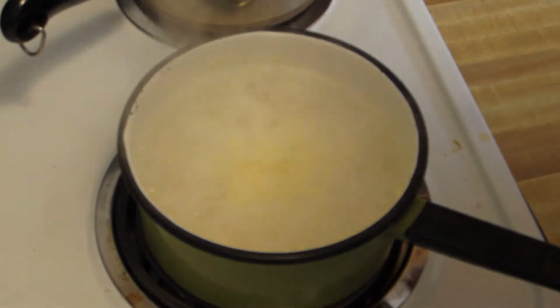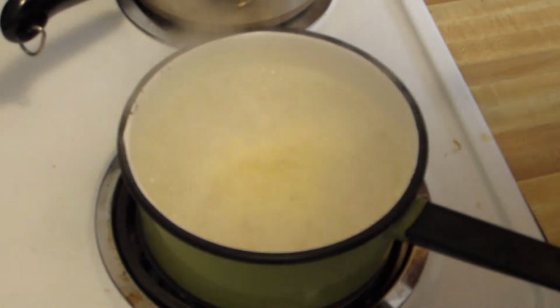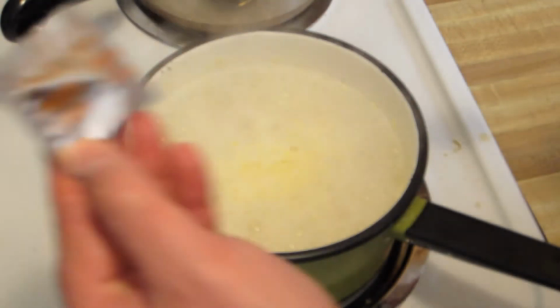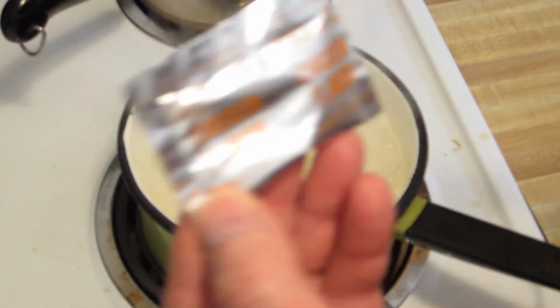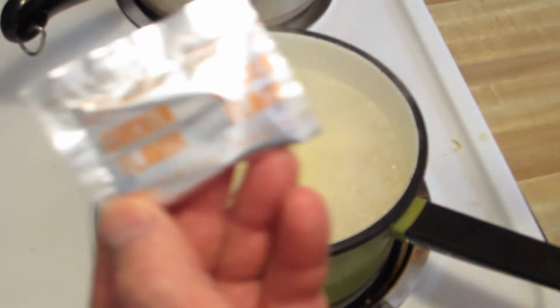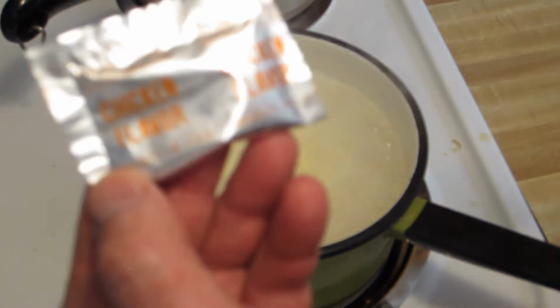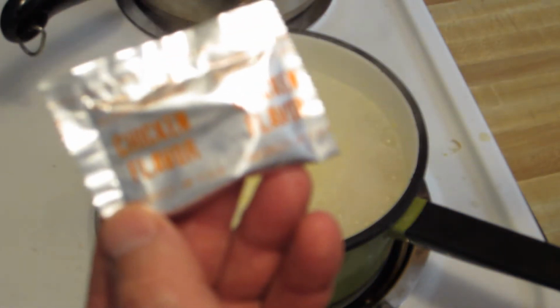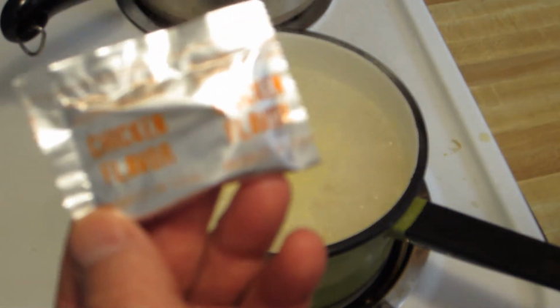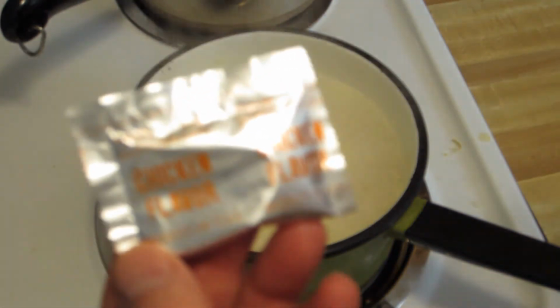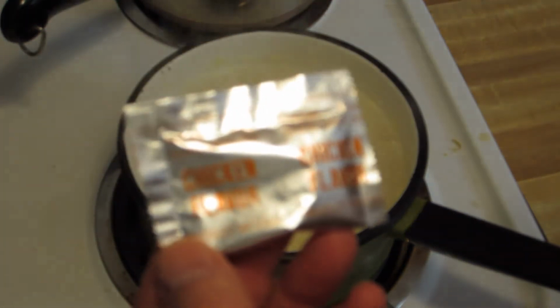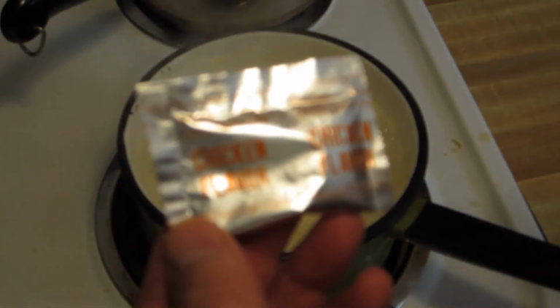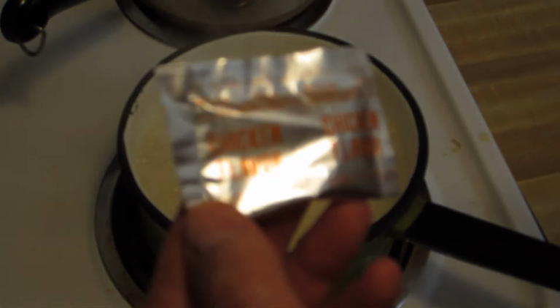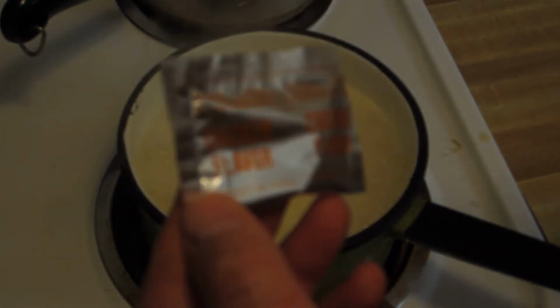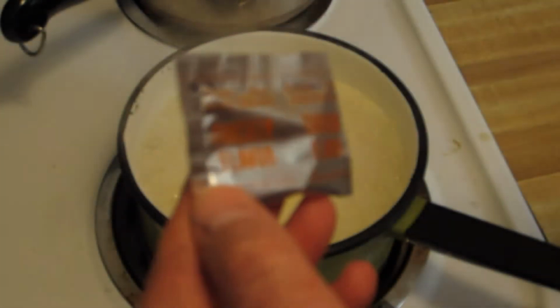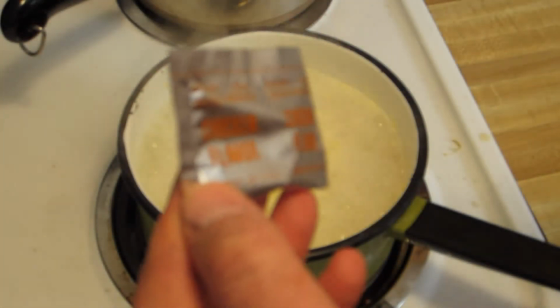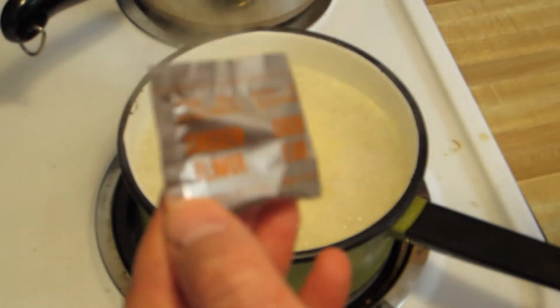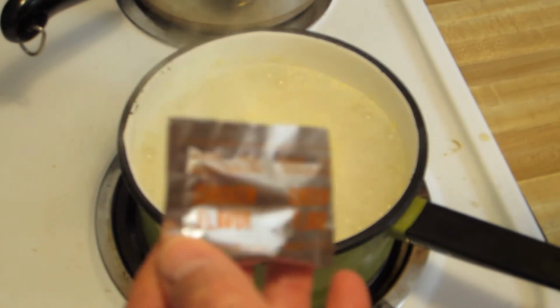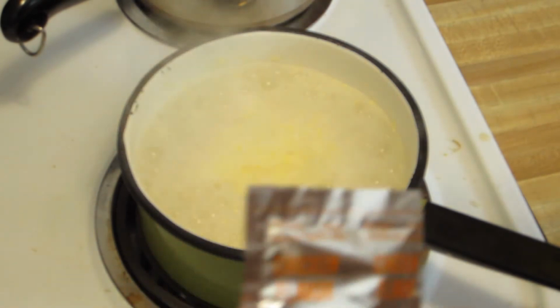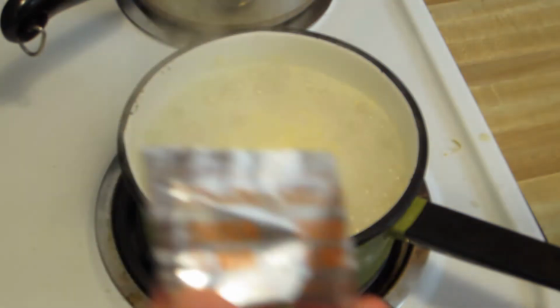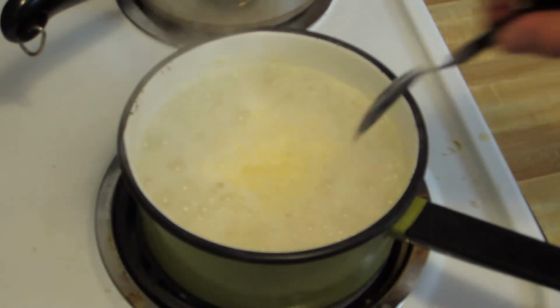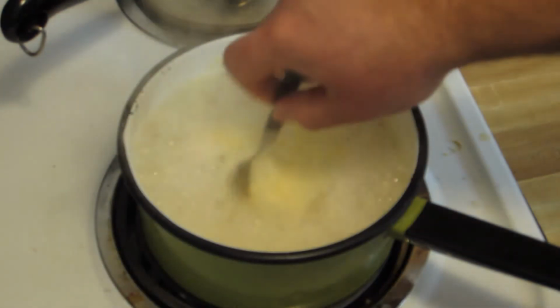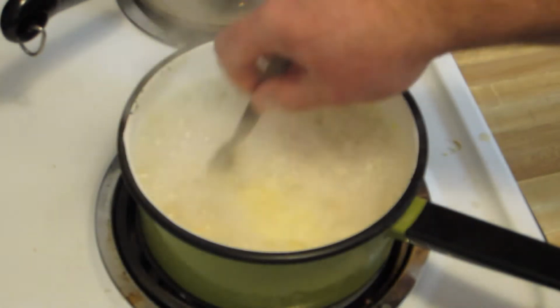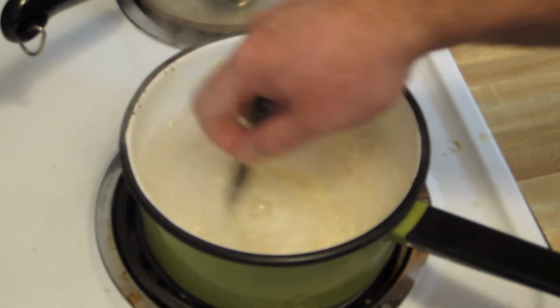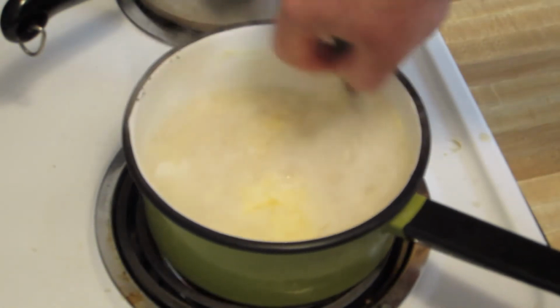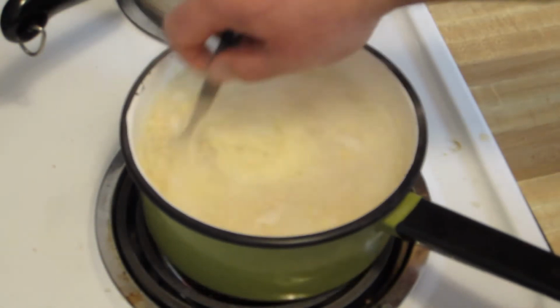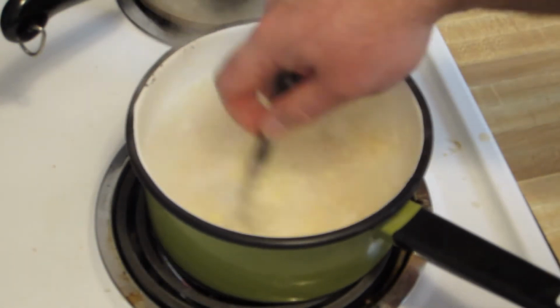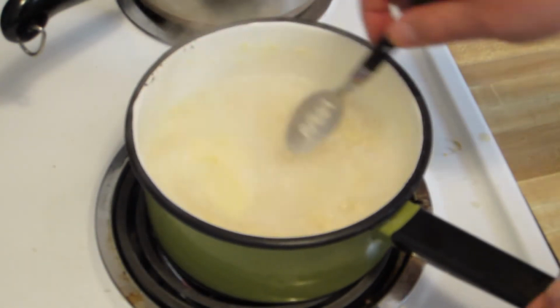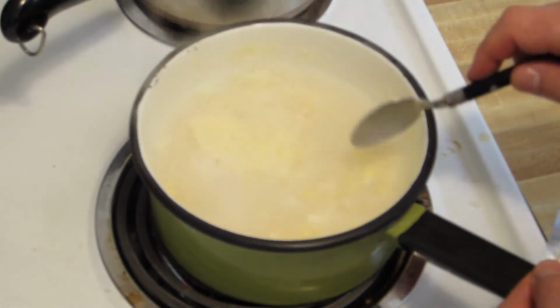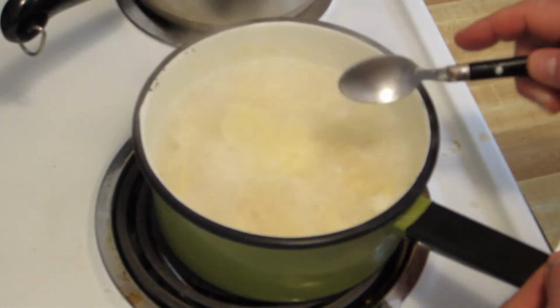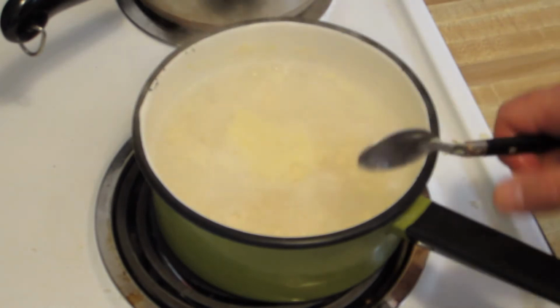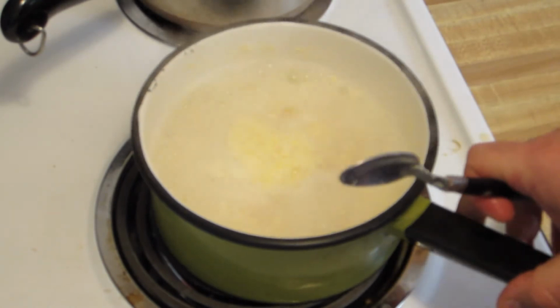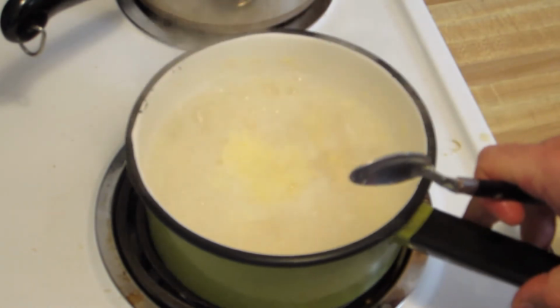Of course, I've got the packet of flavor — chicken flavor — the flavor being used loosely. It's basically just a bunch of salt and a bunch of other synthetic crap. But, like I say, it's pretty tasty.